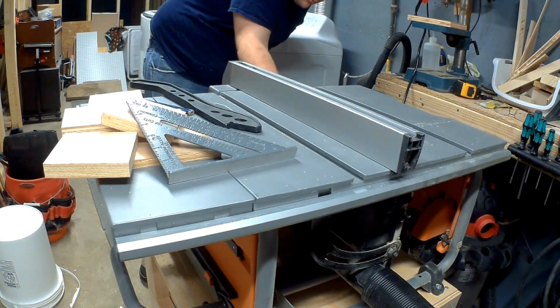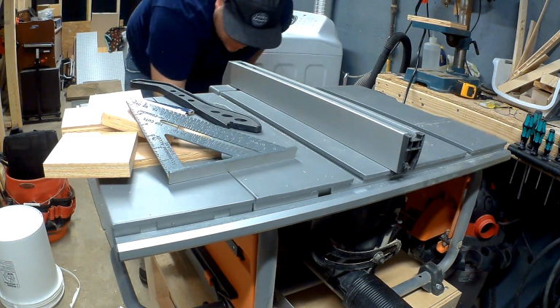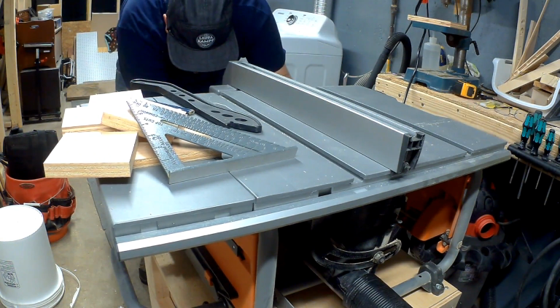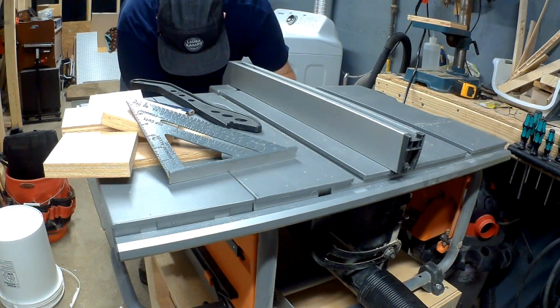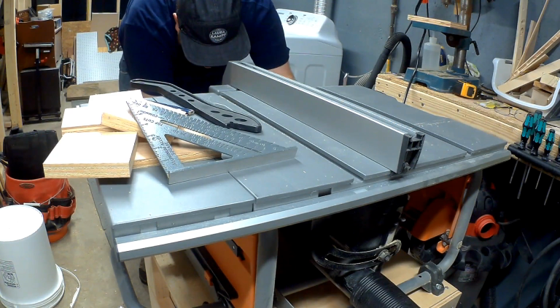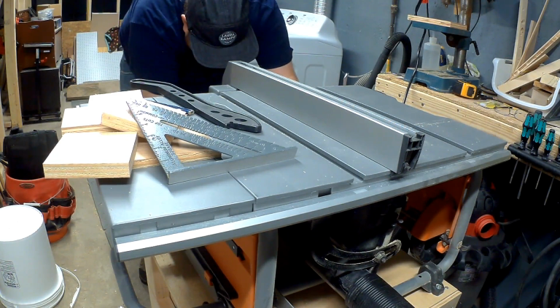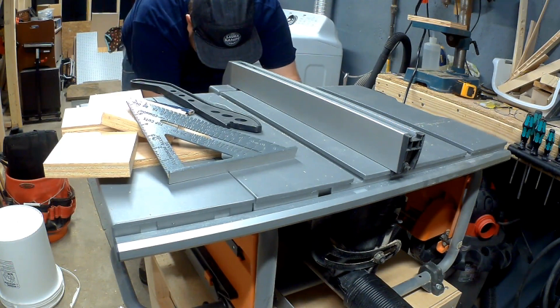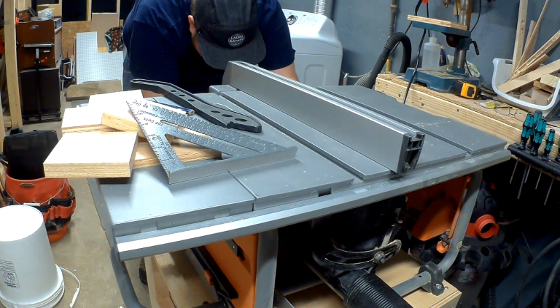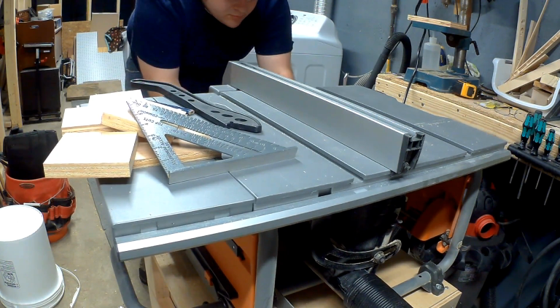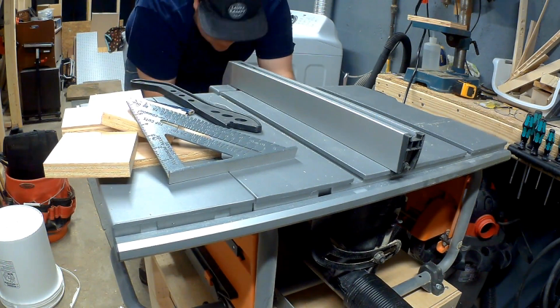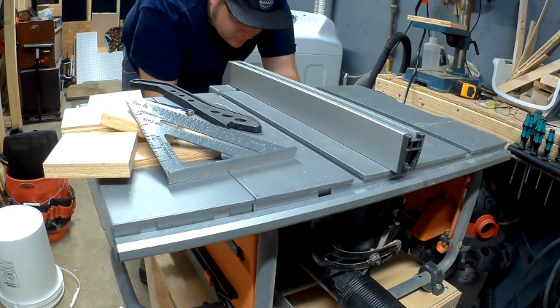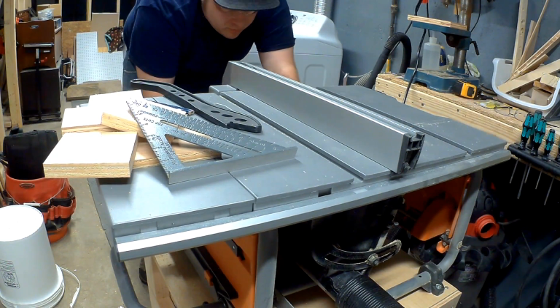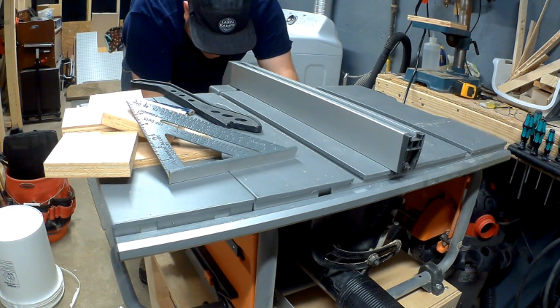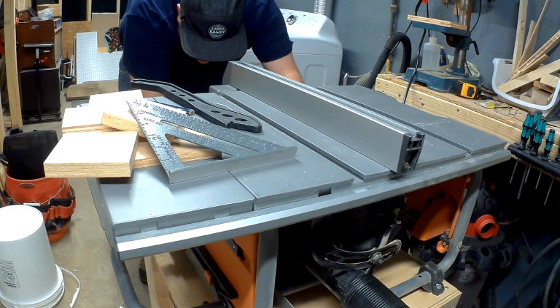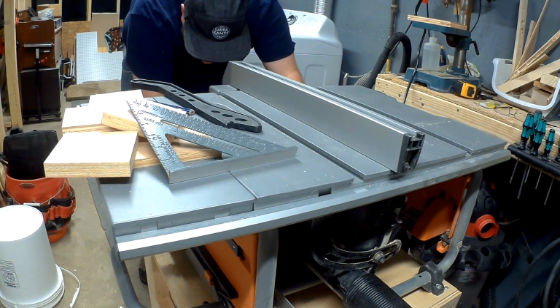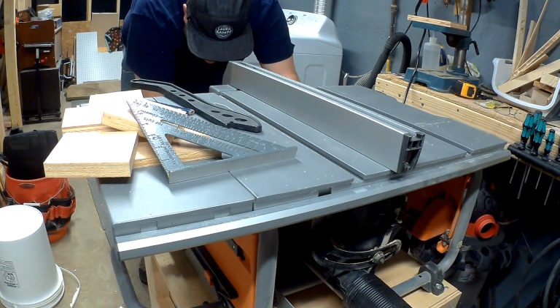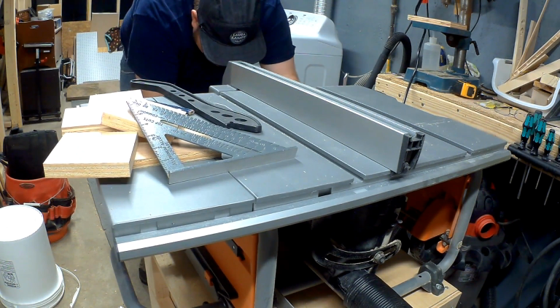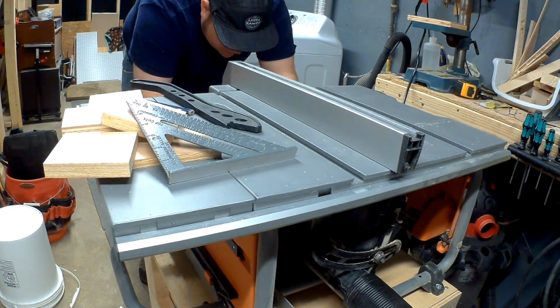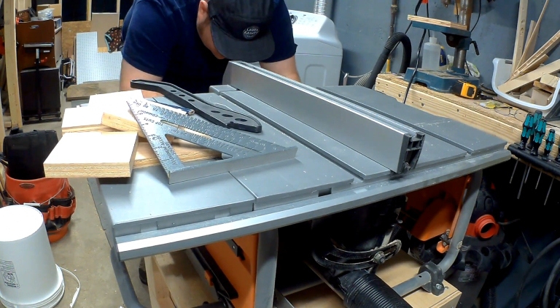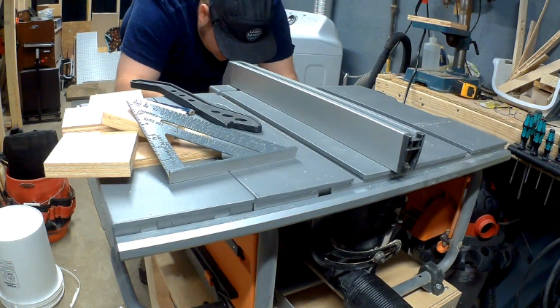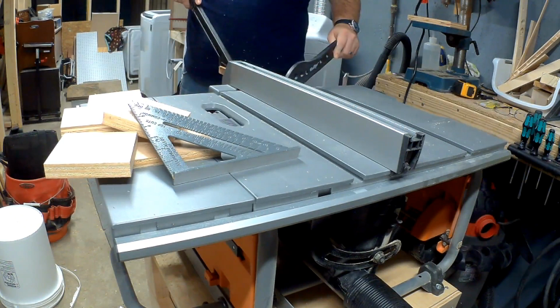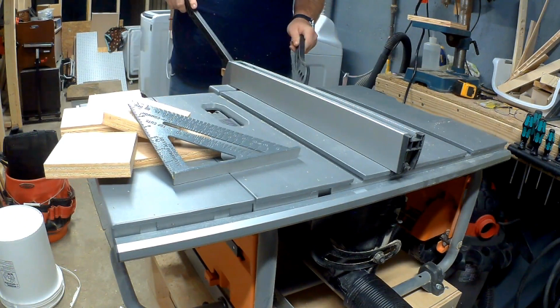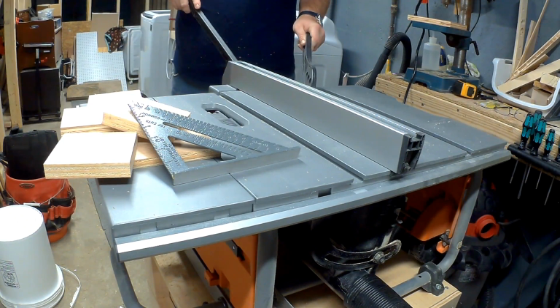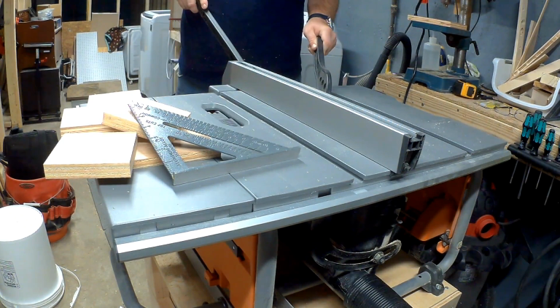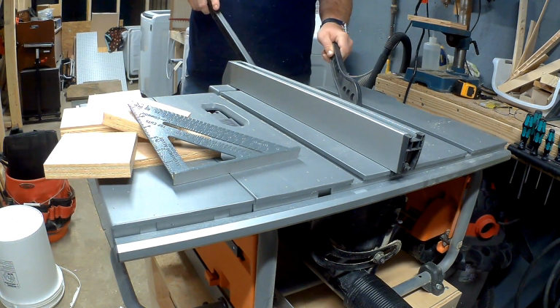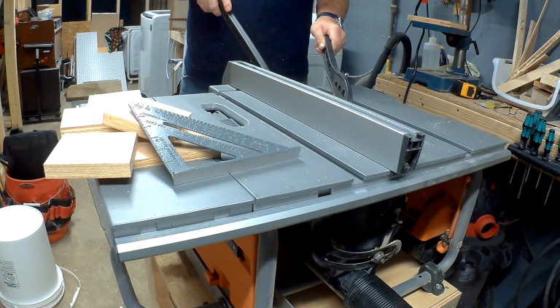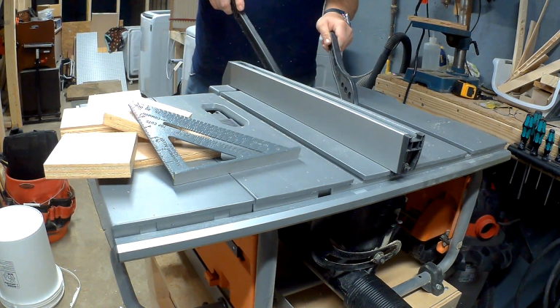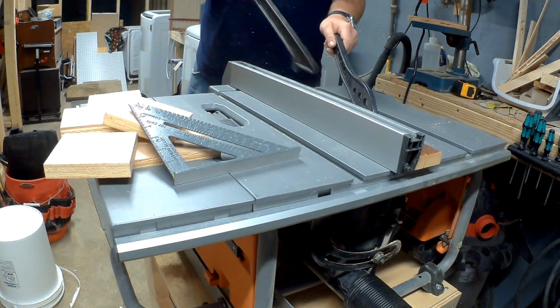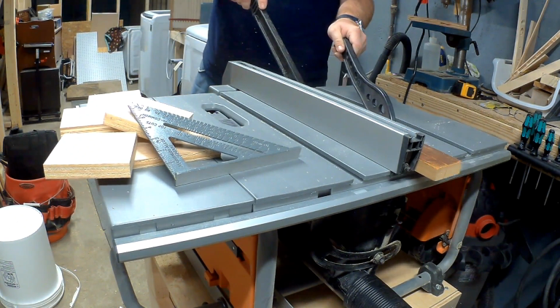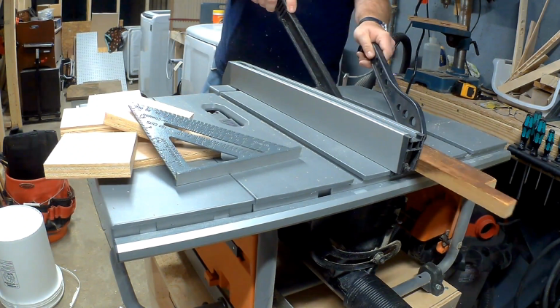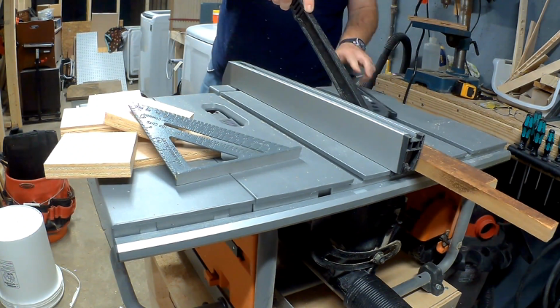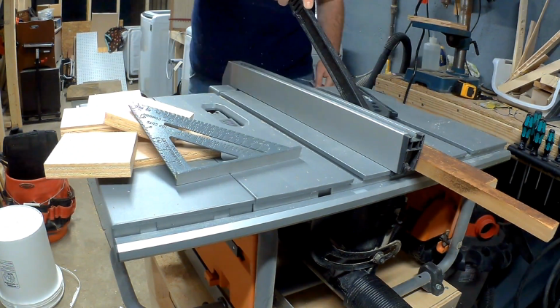I adjusted my saw to a 10 degree angle. This way we can dovetail the shuttles in. I'm cutting the shuttles and handle out of some reclaimed red oak.